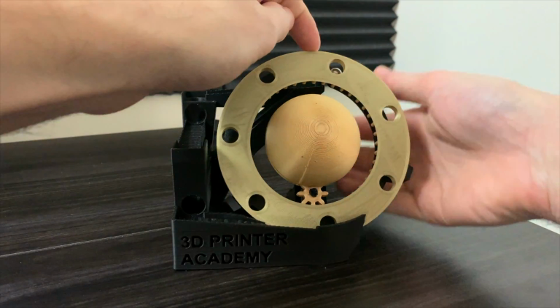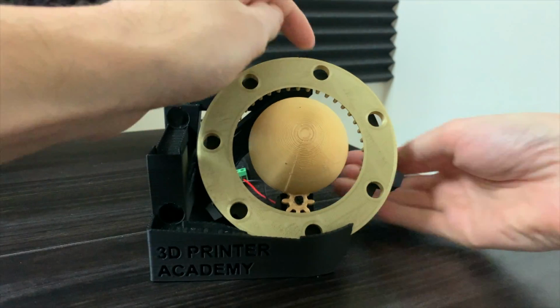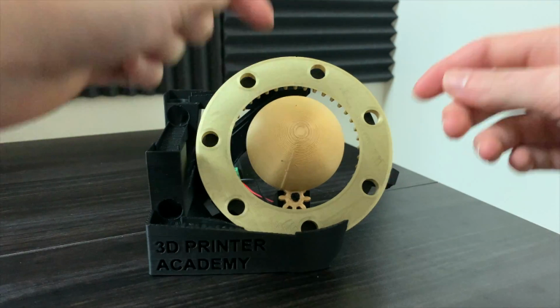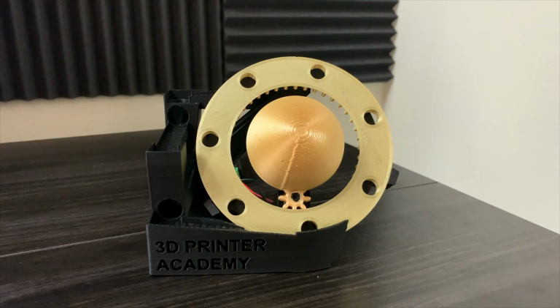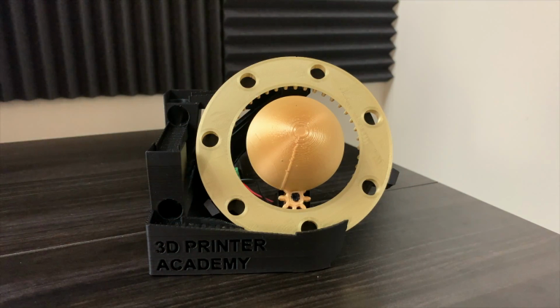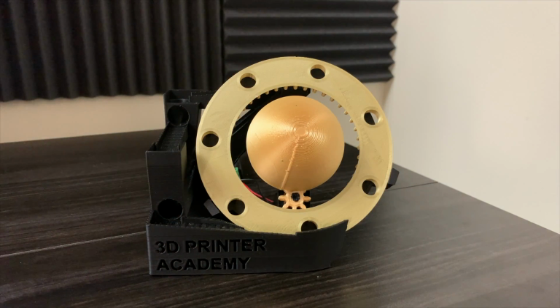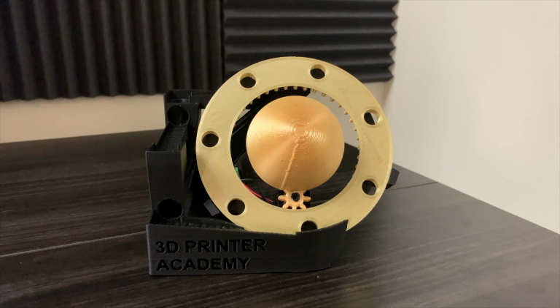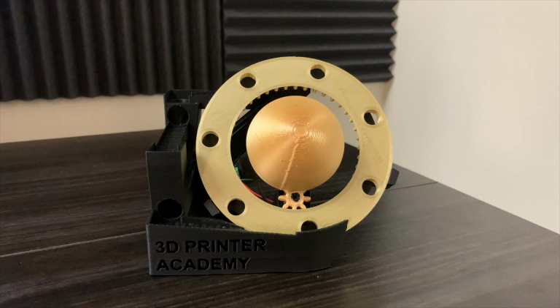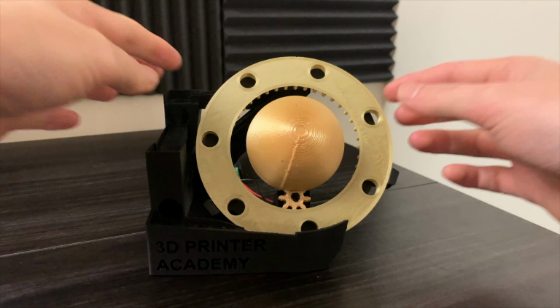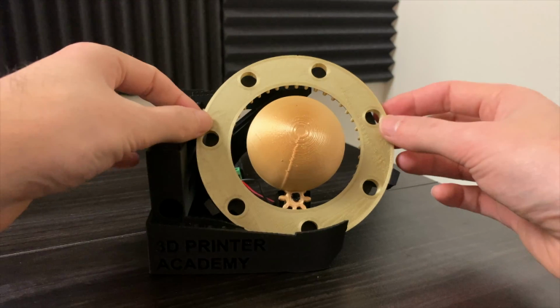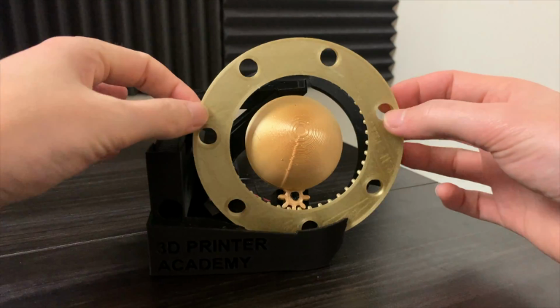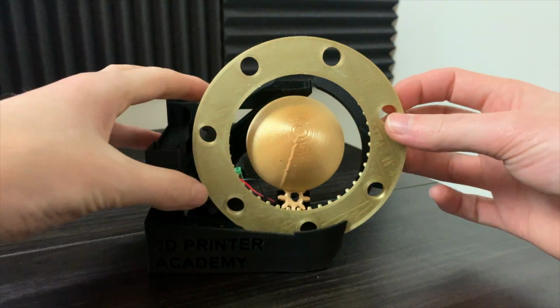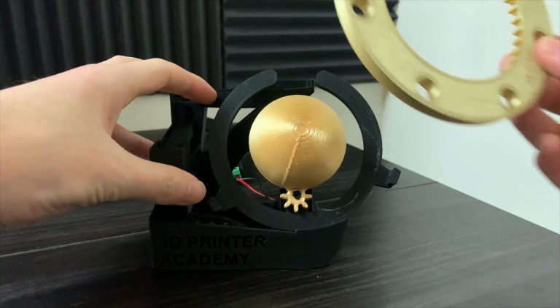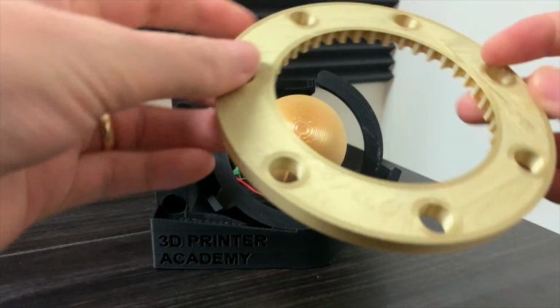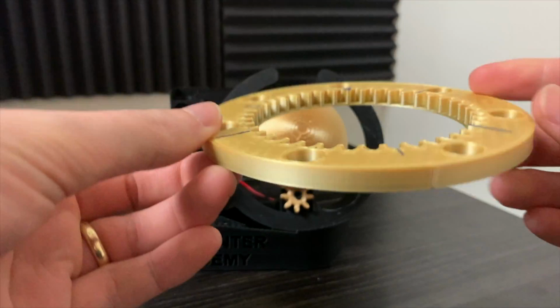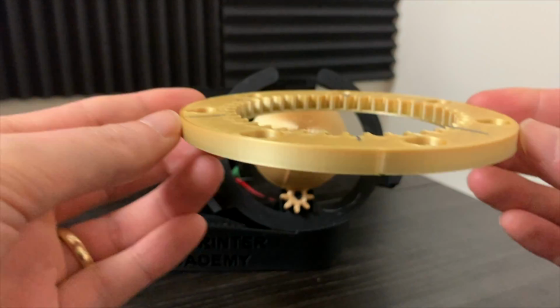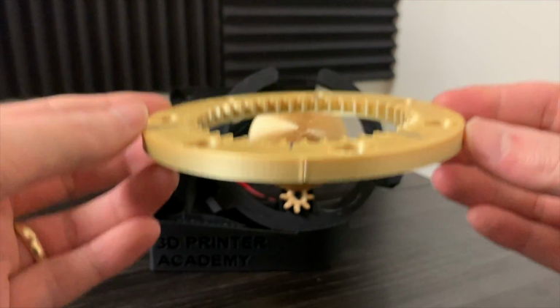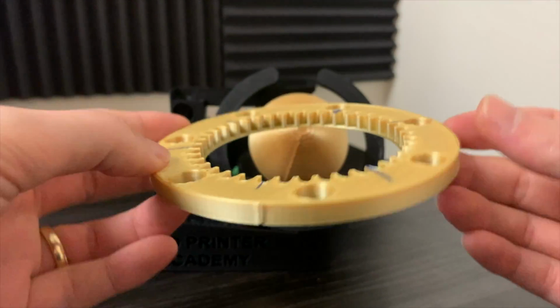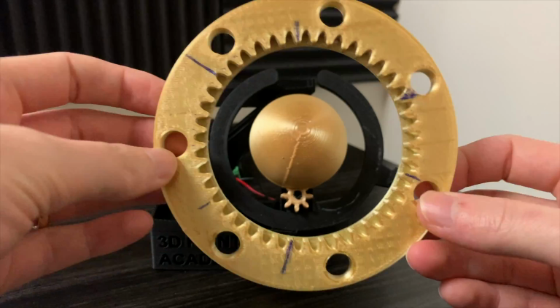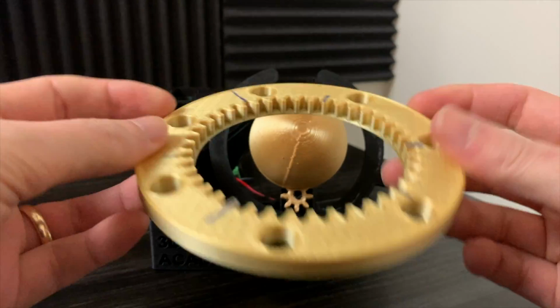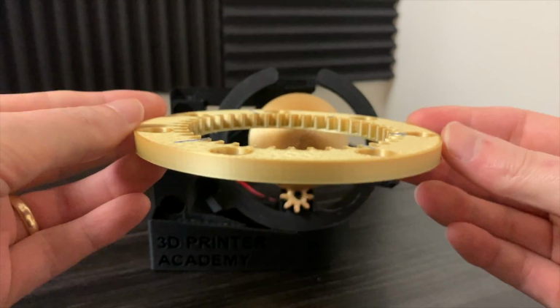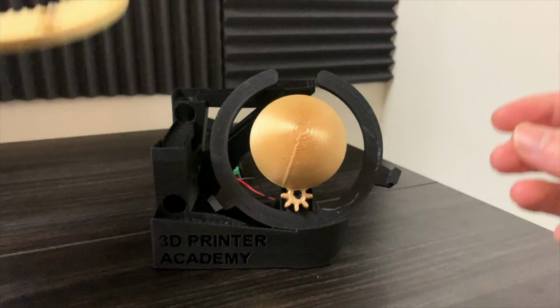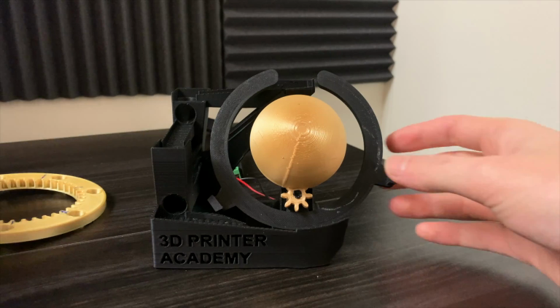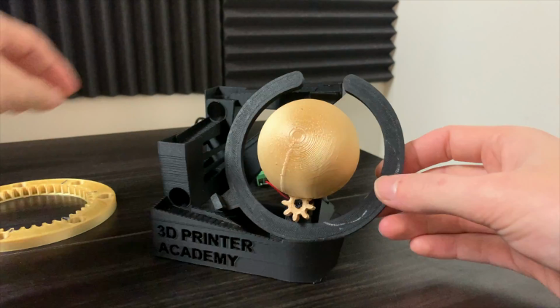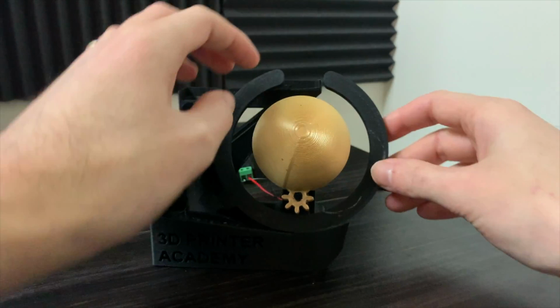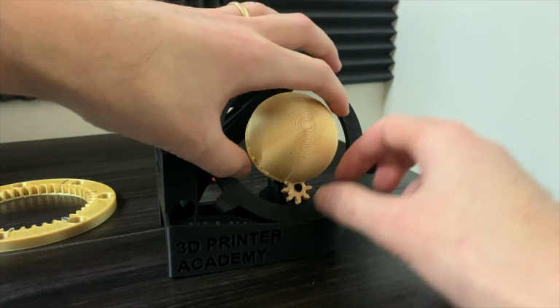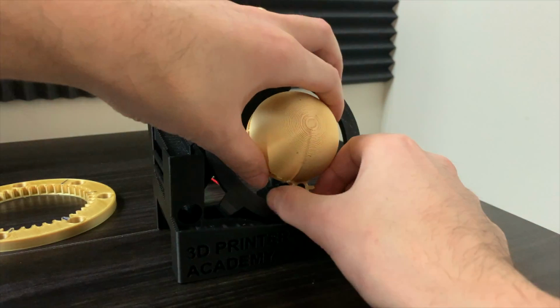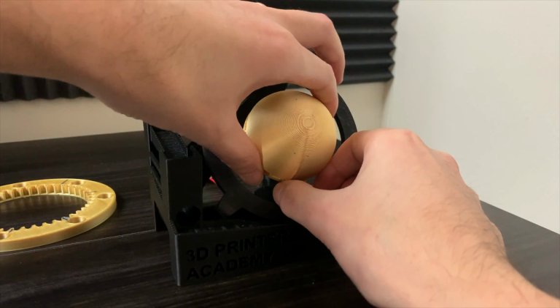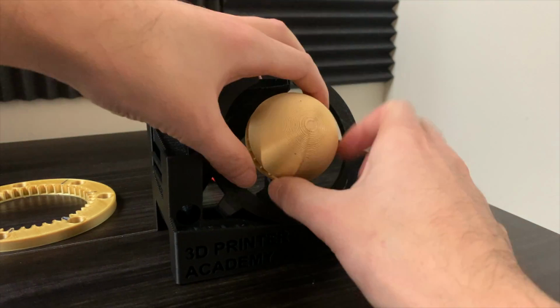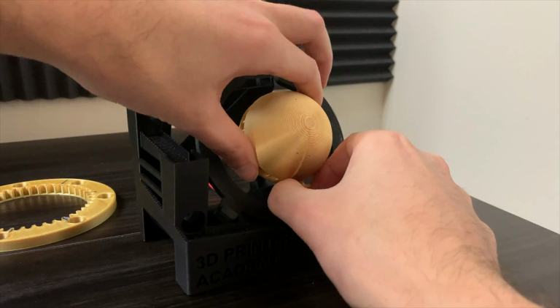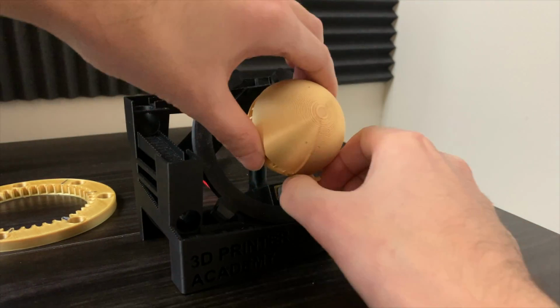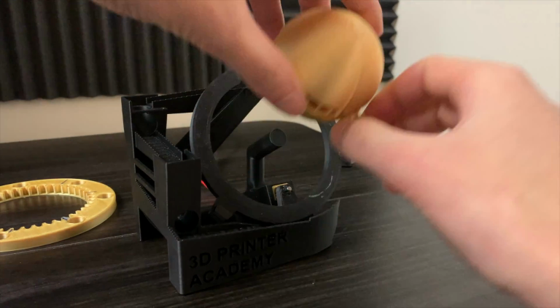This one is fairly simple to set up. It has this main ring here, which prints in this orientation, just like that. It has the small drive gear and the planet.